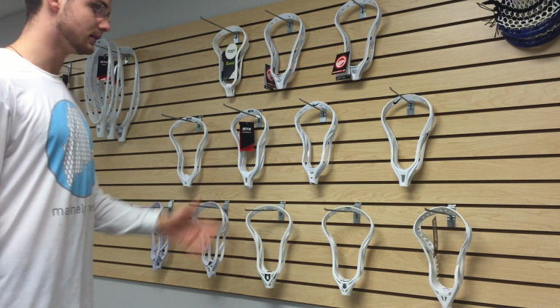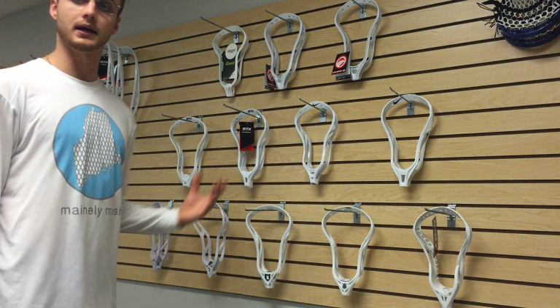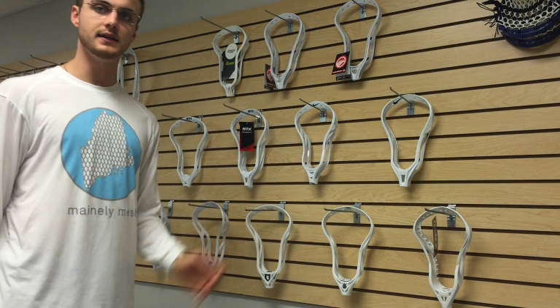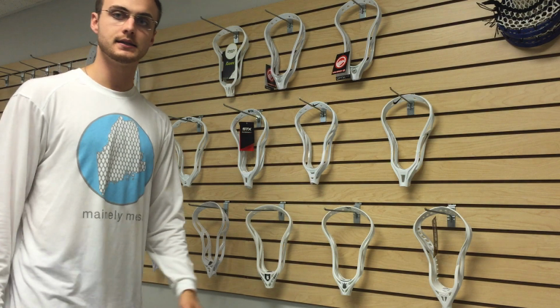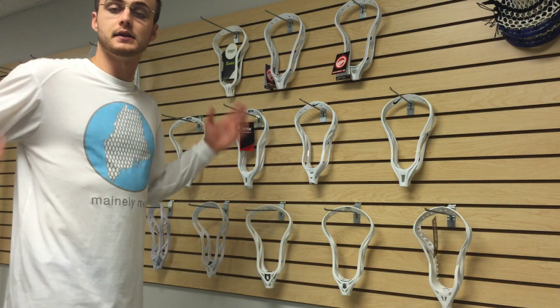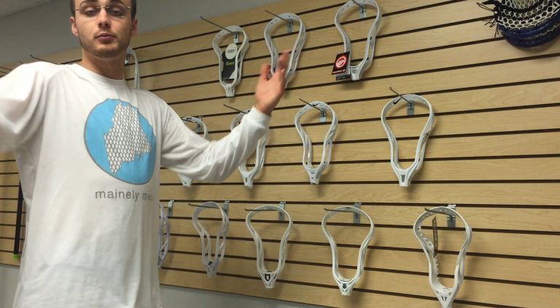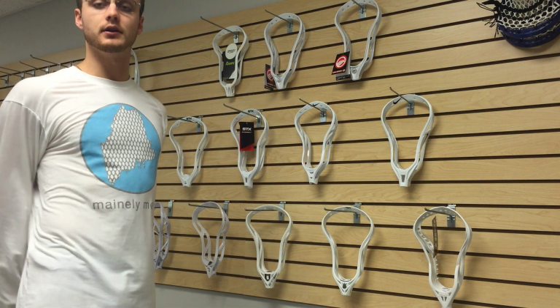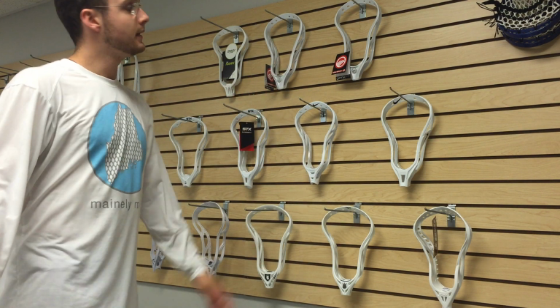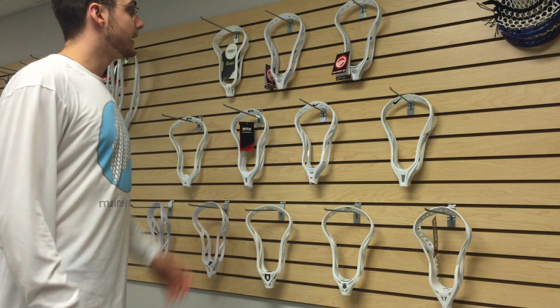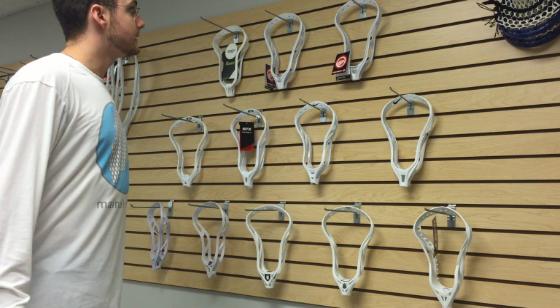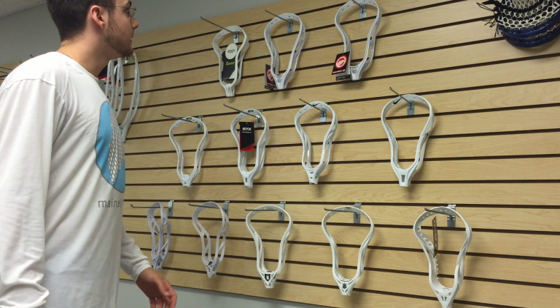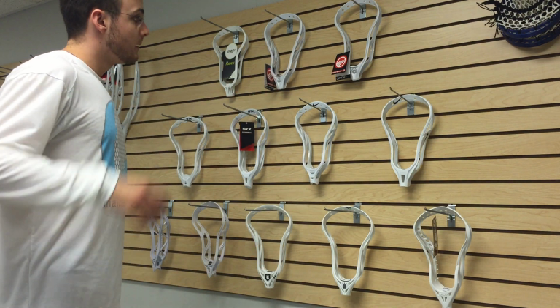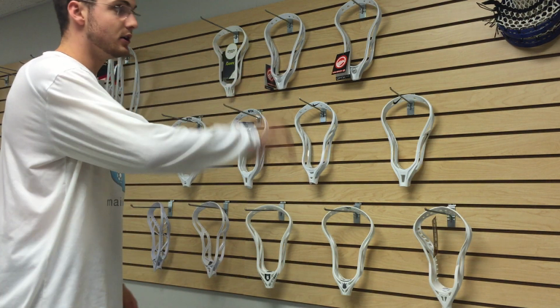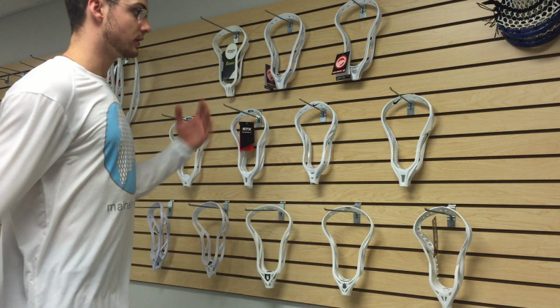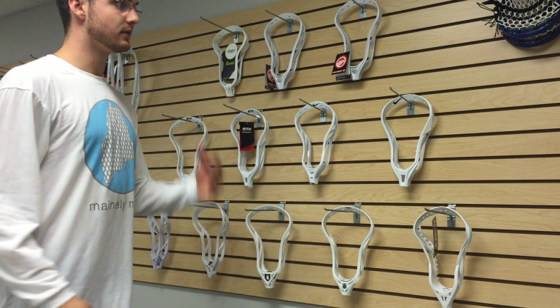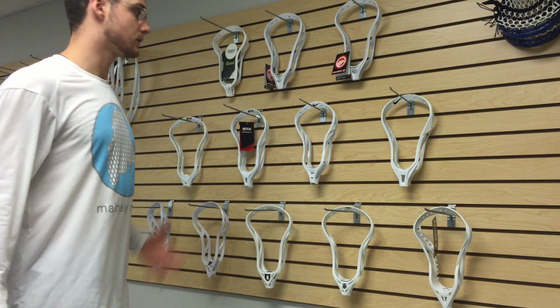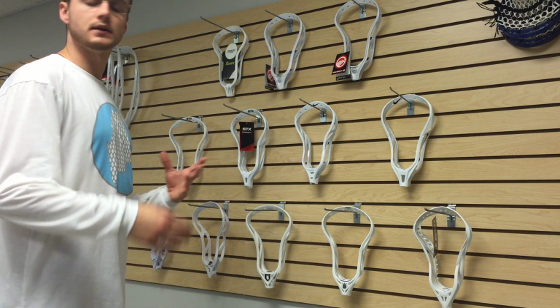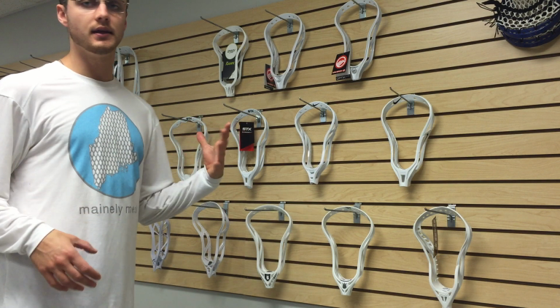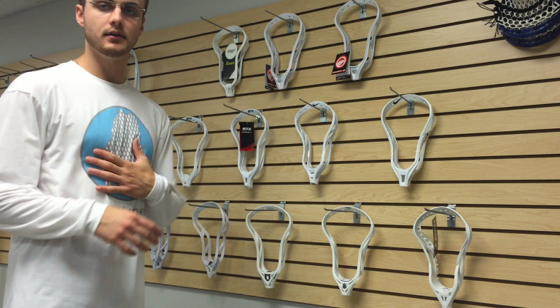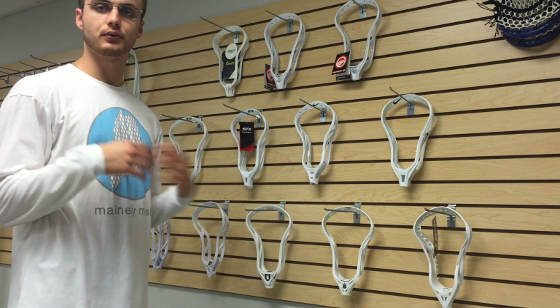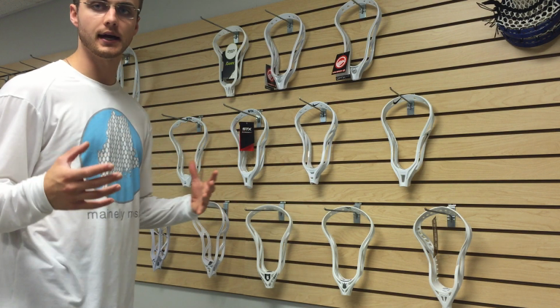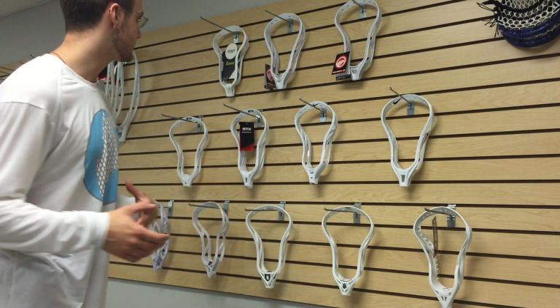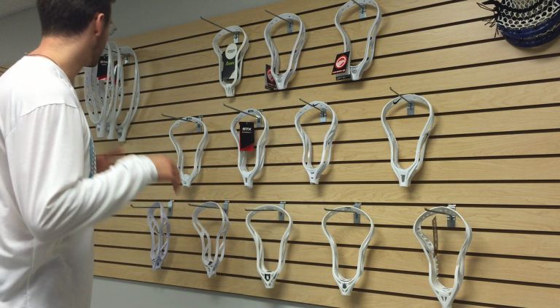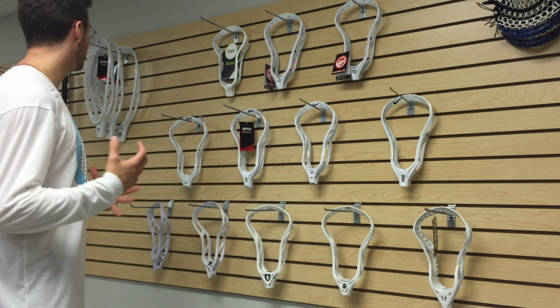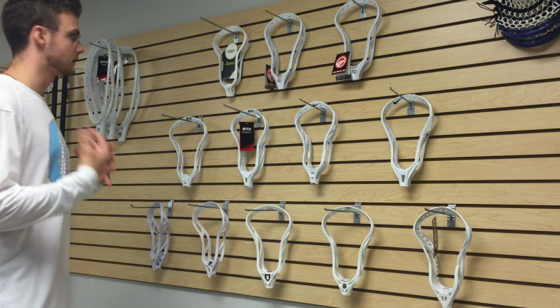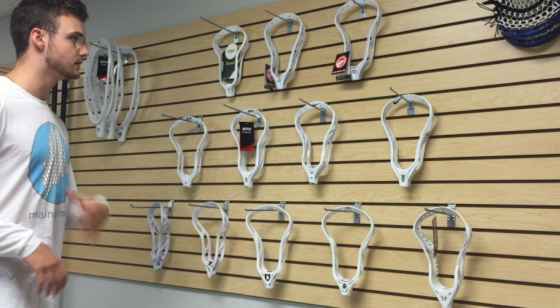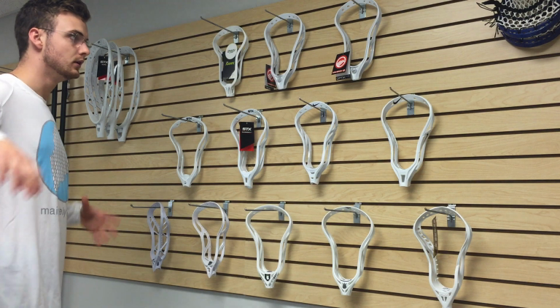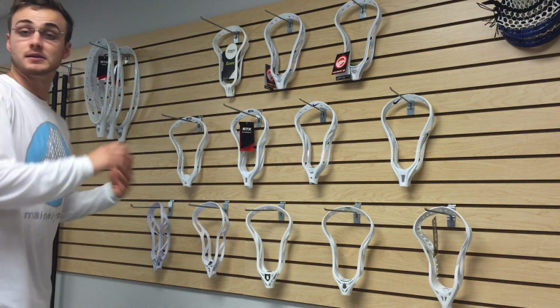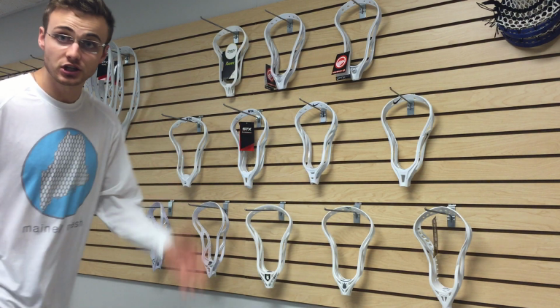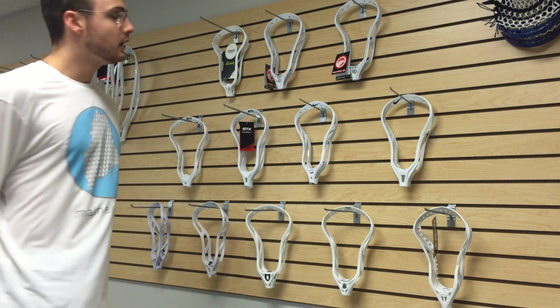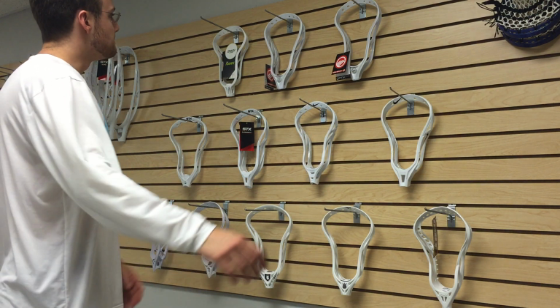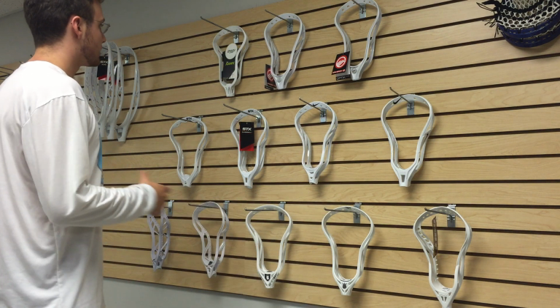Basically you can pick any of these heads, select whatever mesh you'd like, and pick your string colors and everything else. So it's basically the pre-strung heads except with a lot more customization in general.